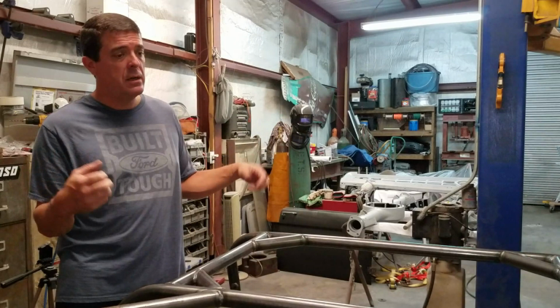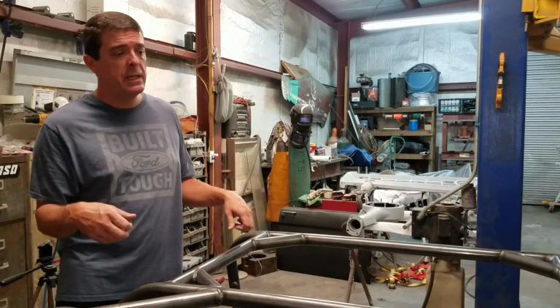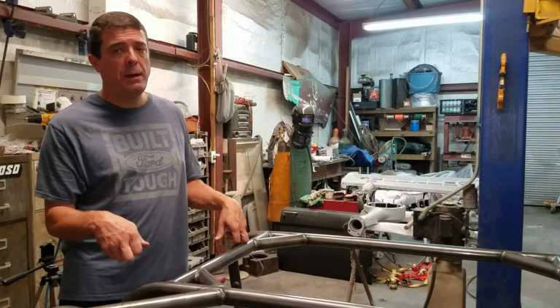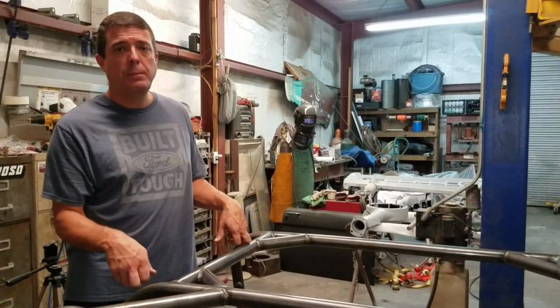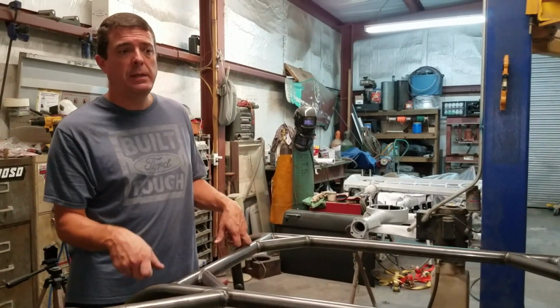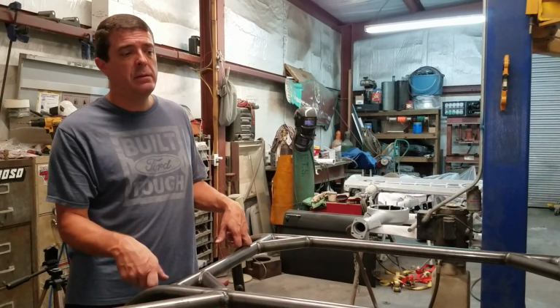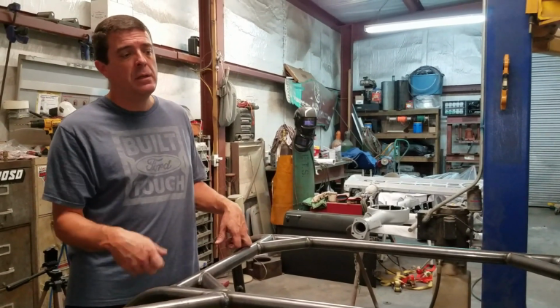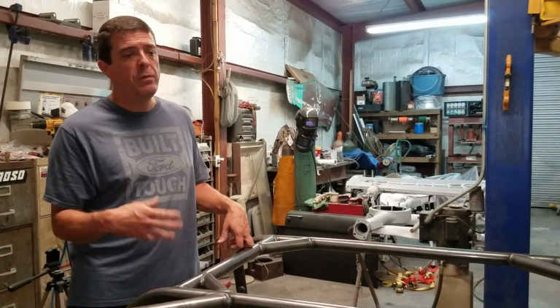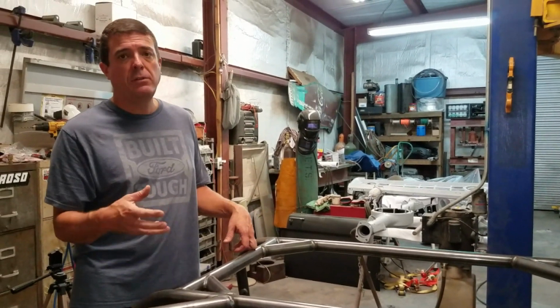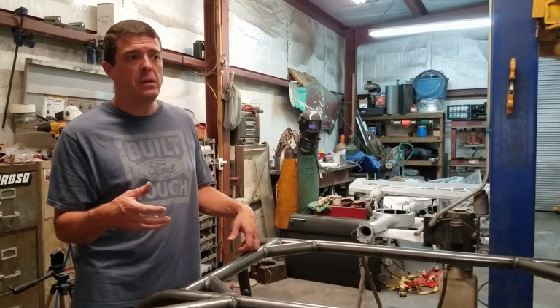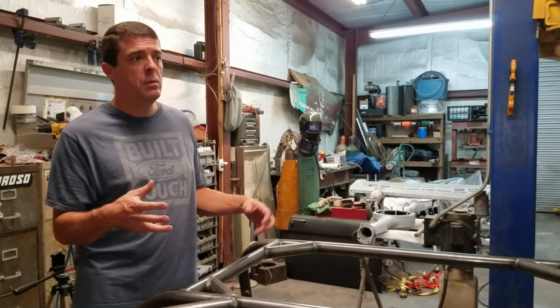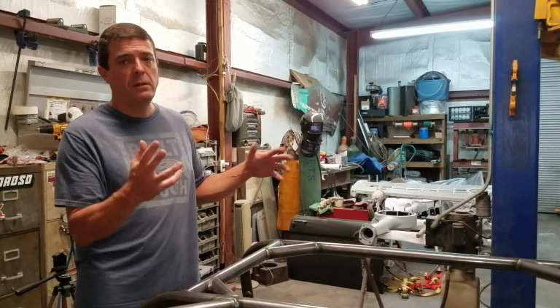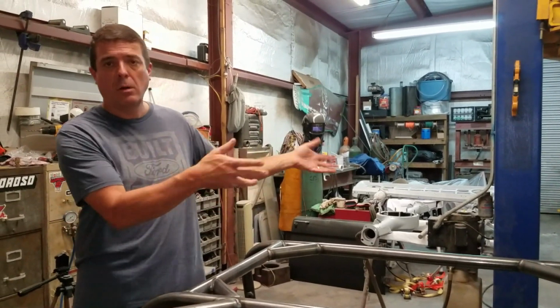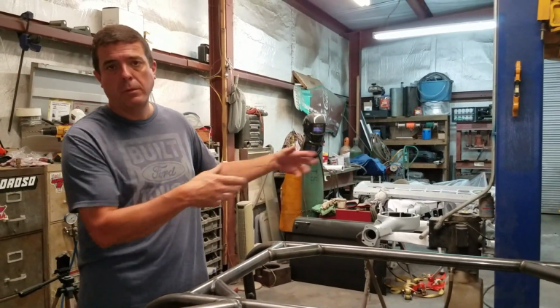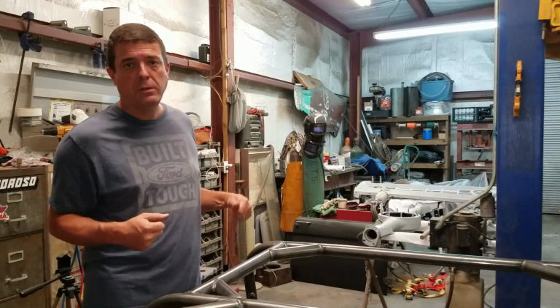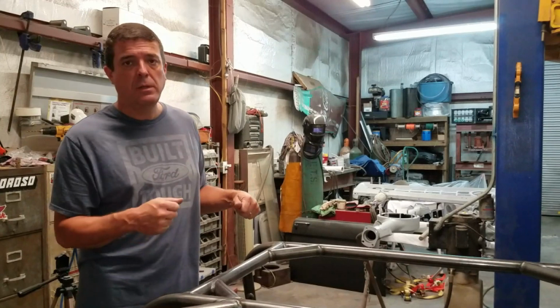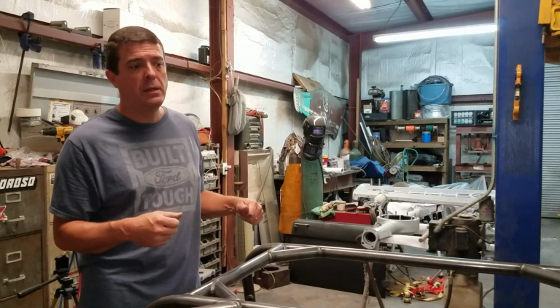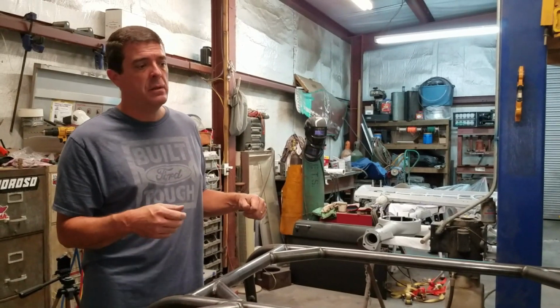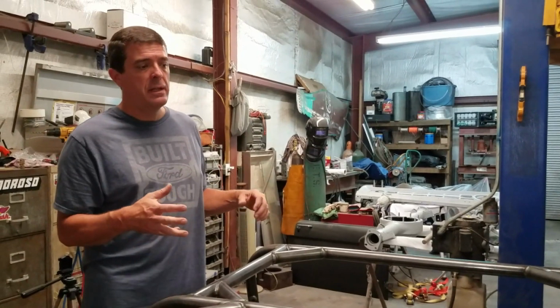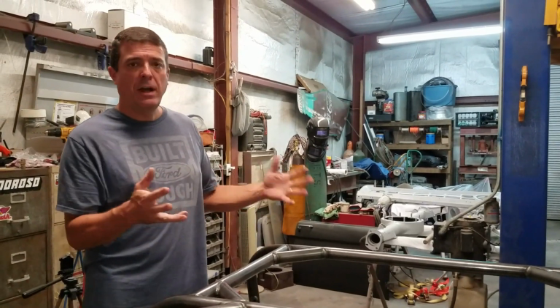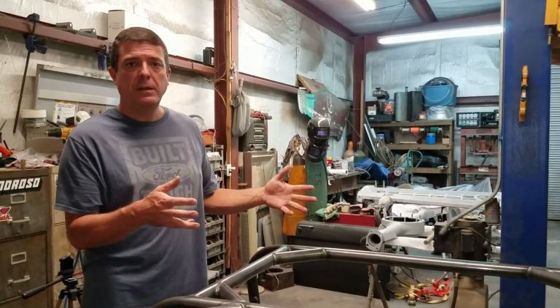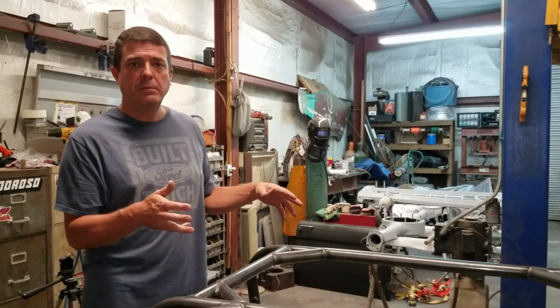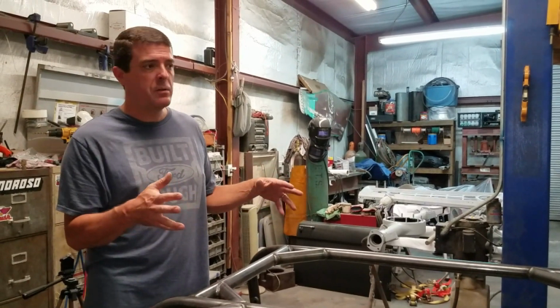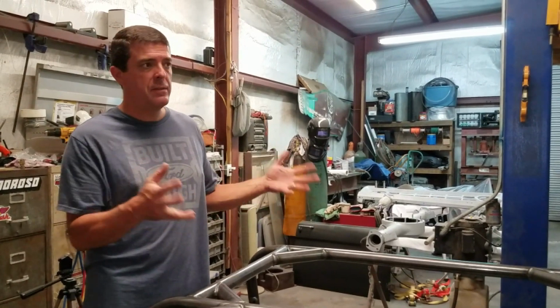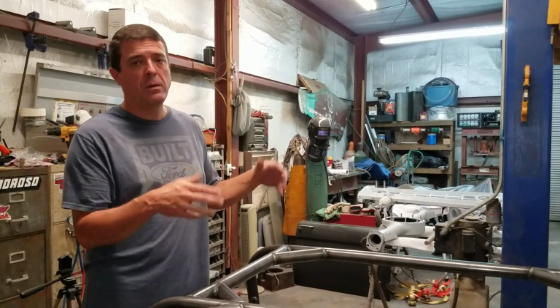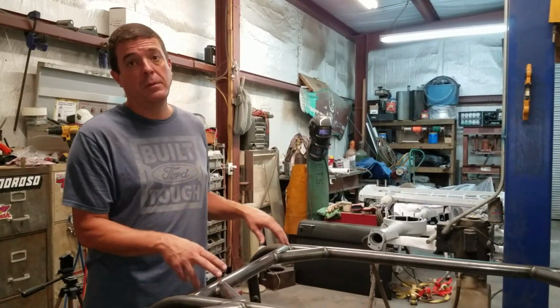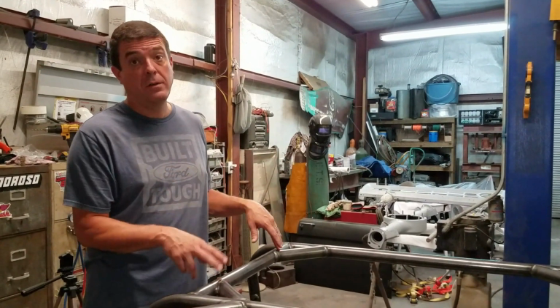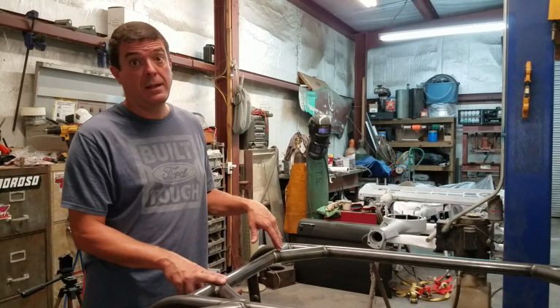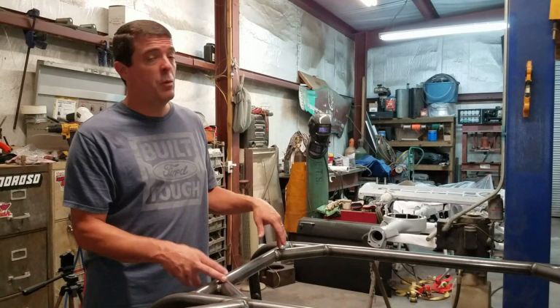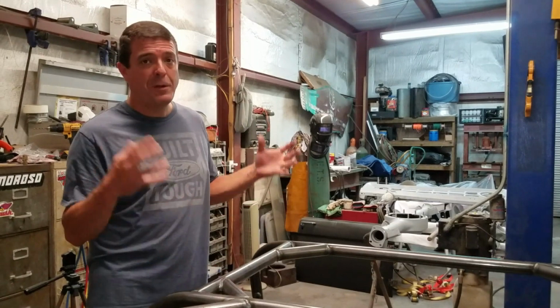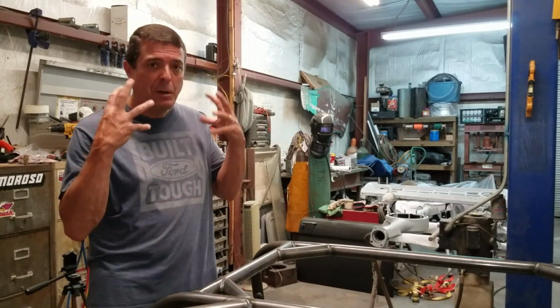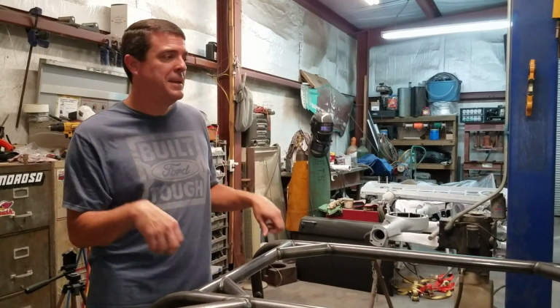I'm going to get it primed up, and hopefully in the next video we'll be getting the Bronco off the rotisserie, dry fitting it, and starting to see this Bronco come together looking like what we have in our heads.